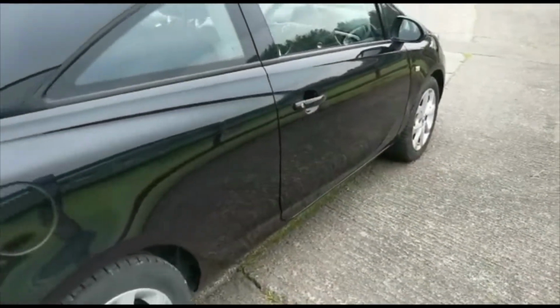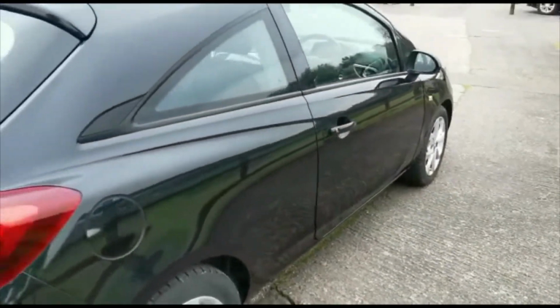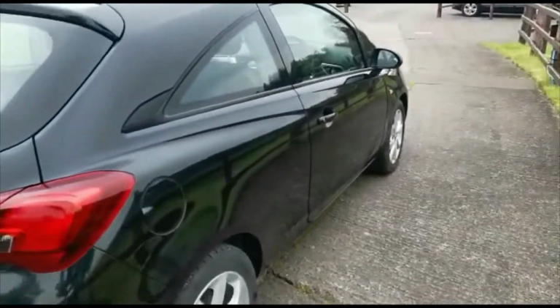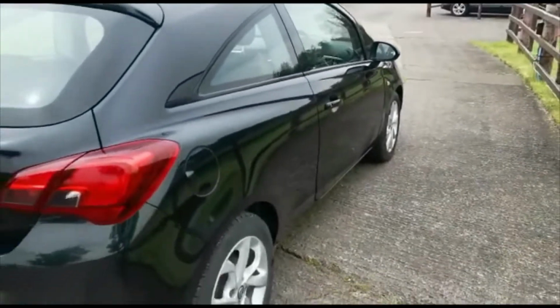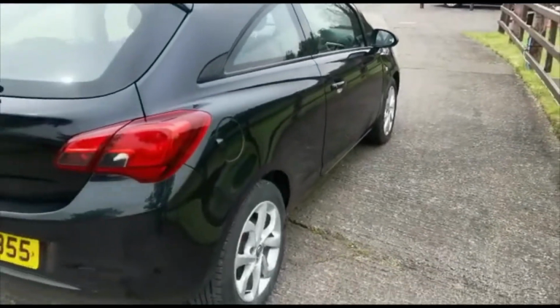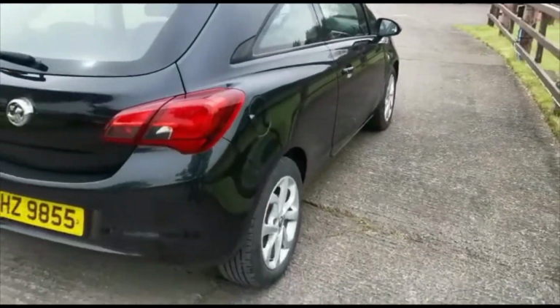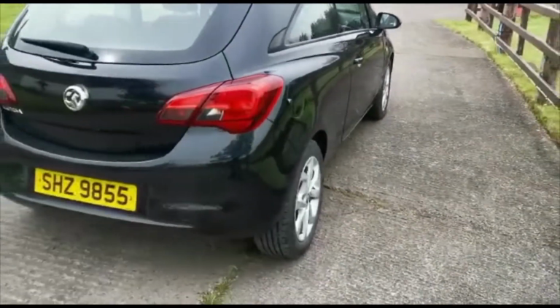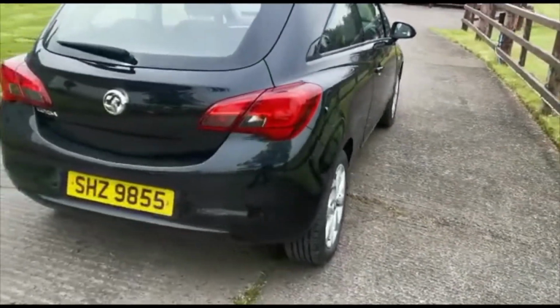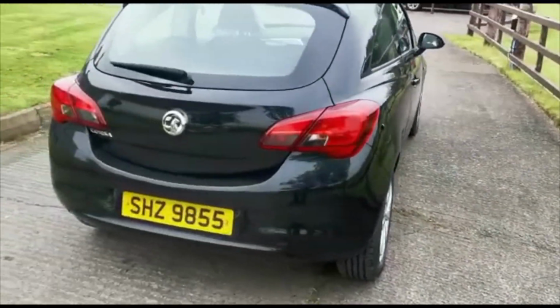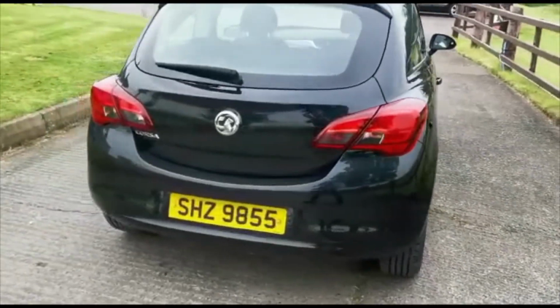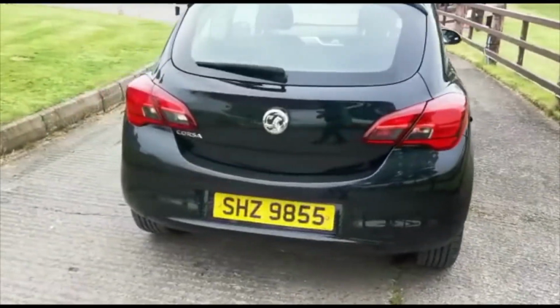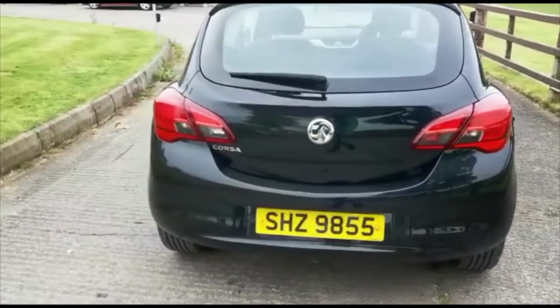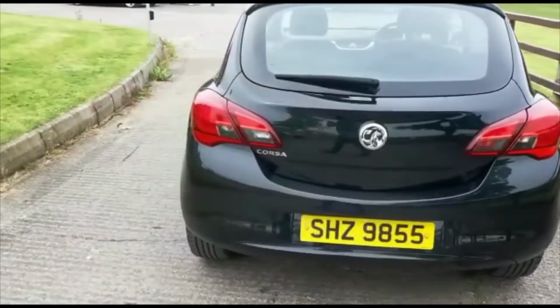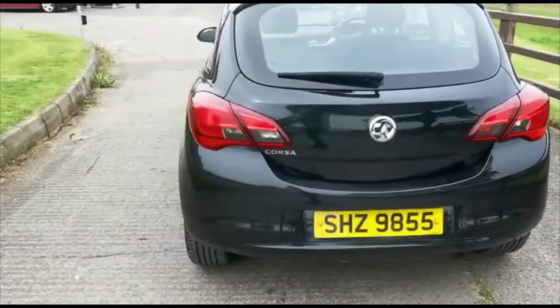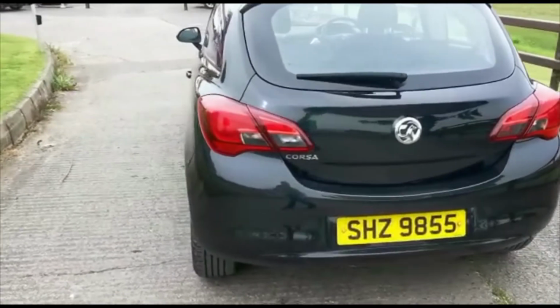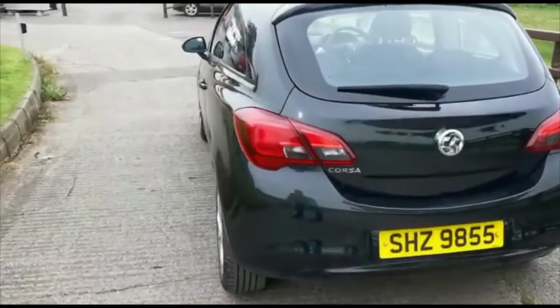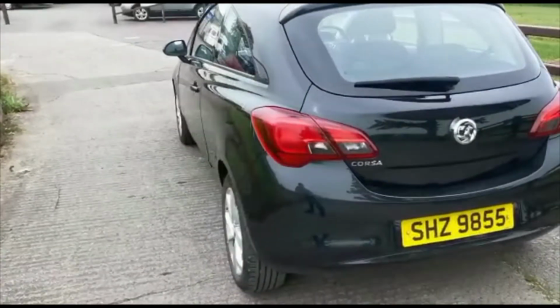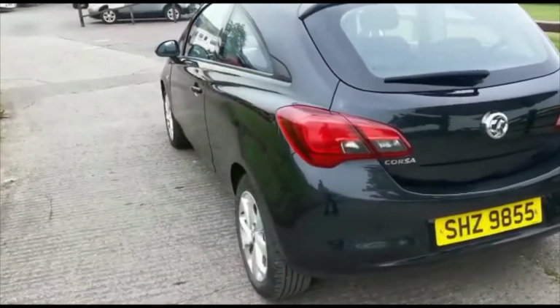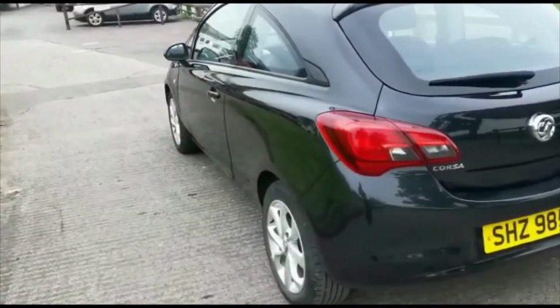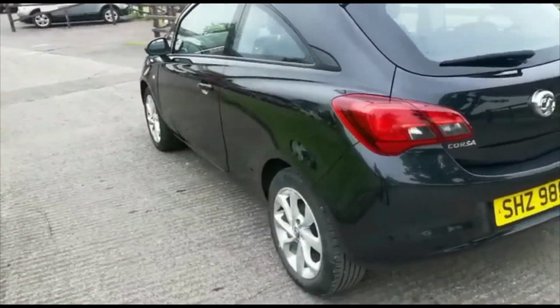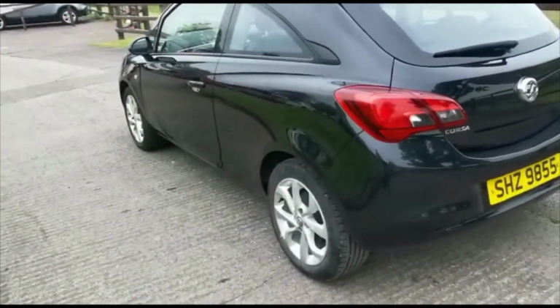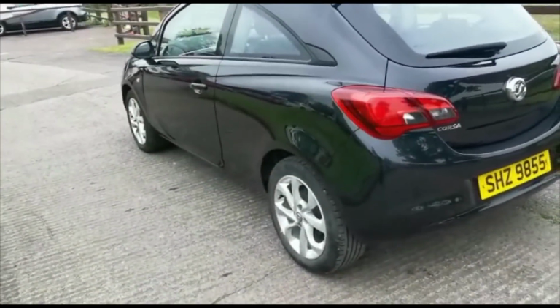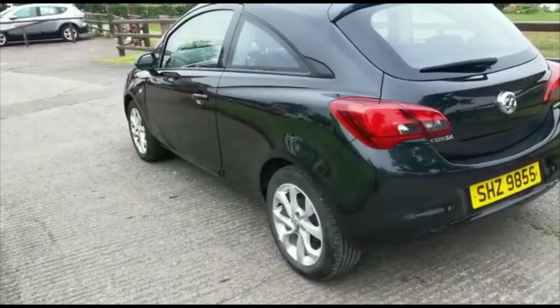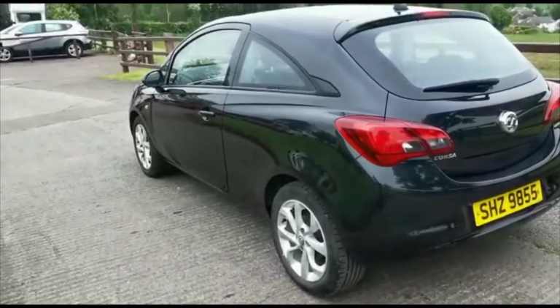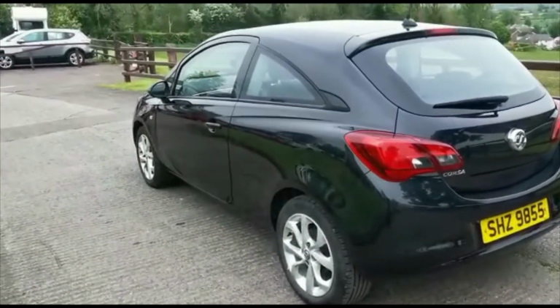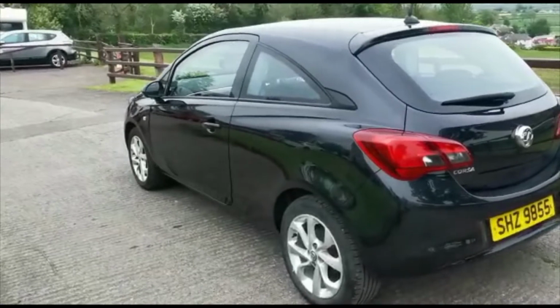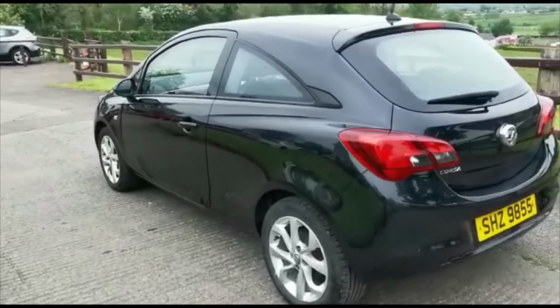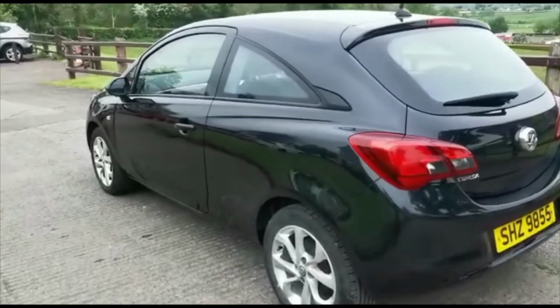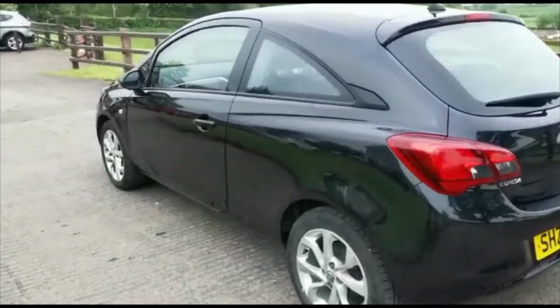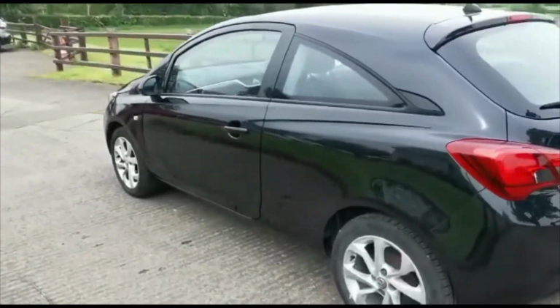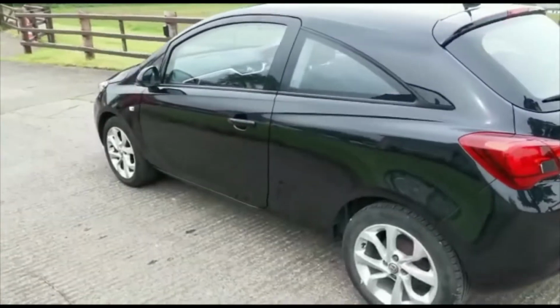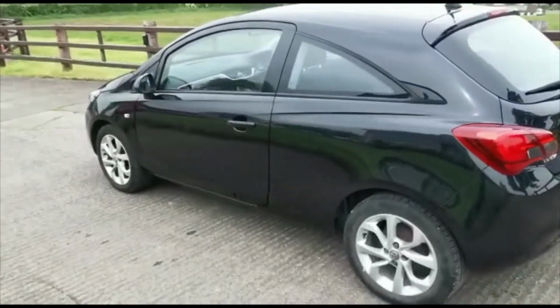The bodywork on this car is brilliant — it has been really well looked after. It is a great looking car as well in the 3 door option. It comes with the factory fitted alloys as well with brilliant tyres.